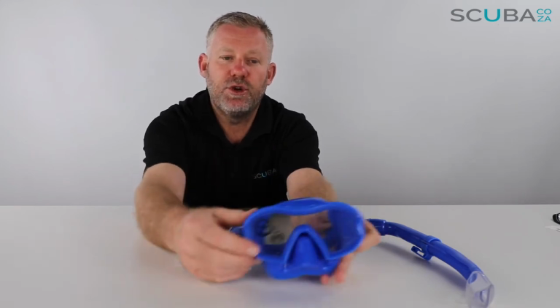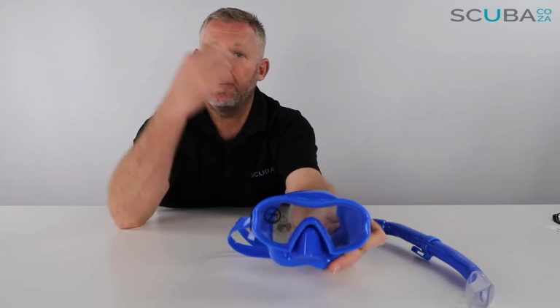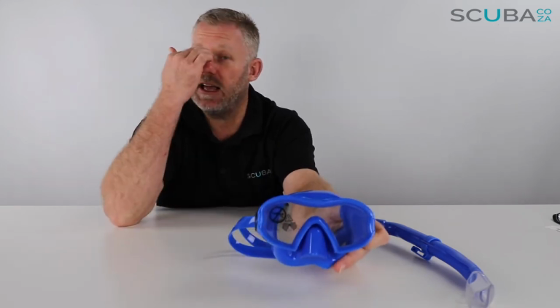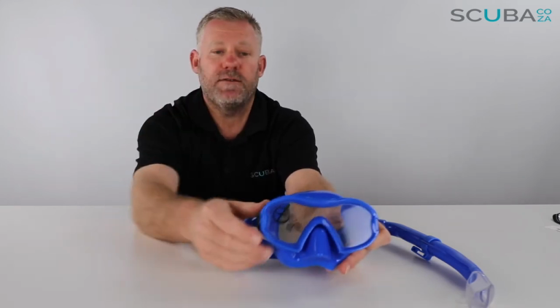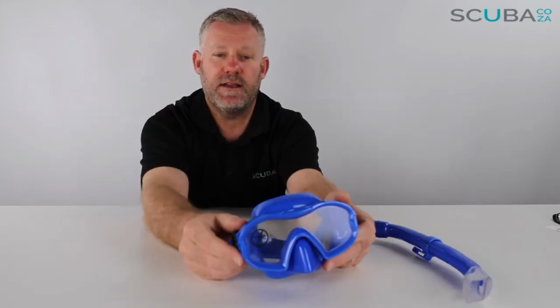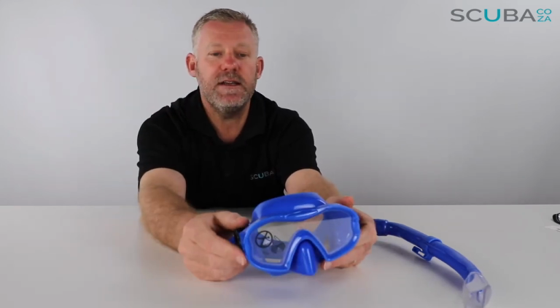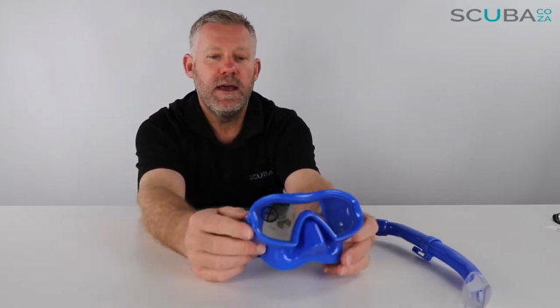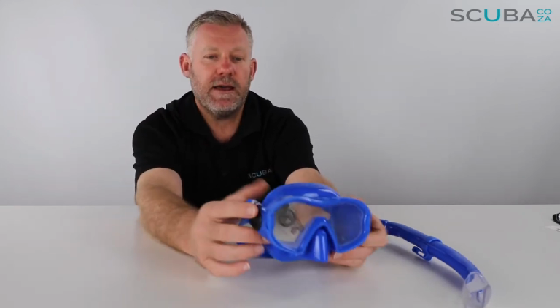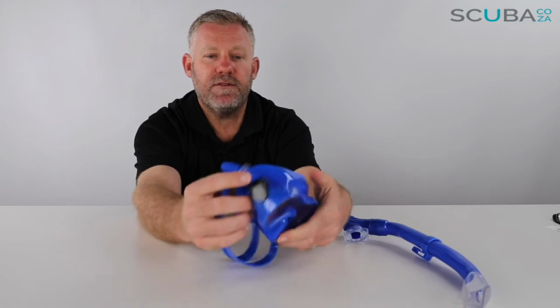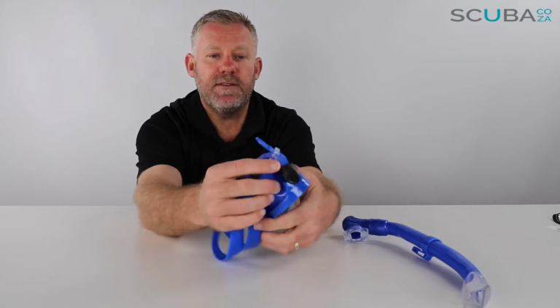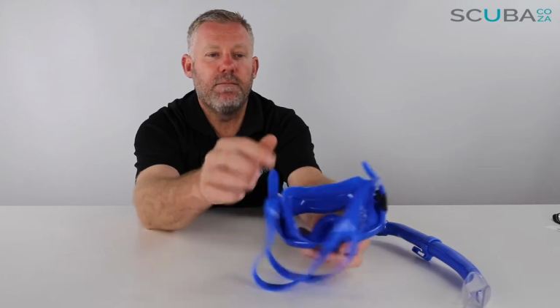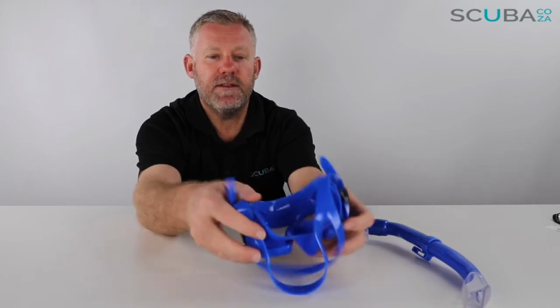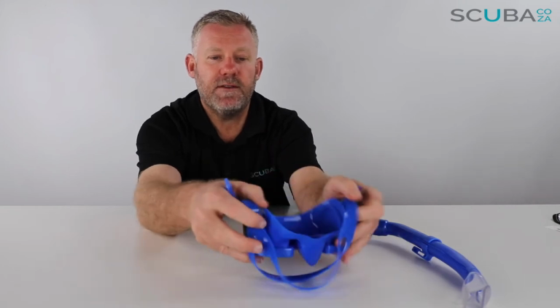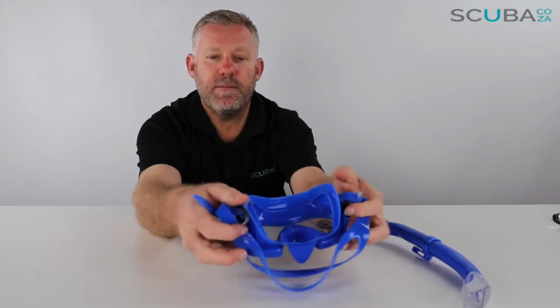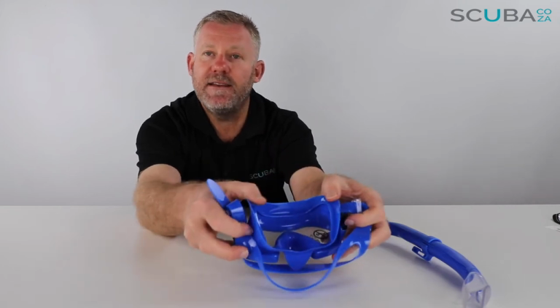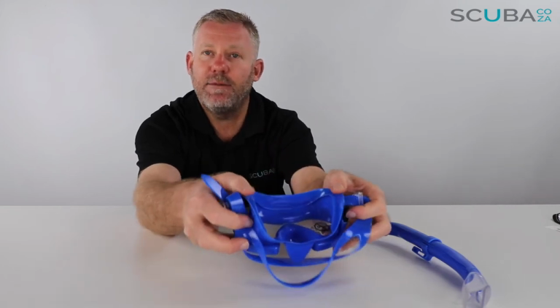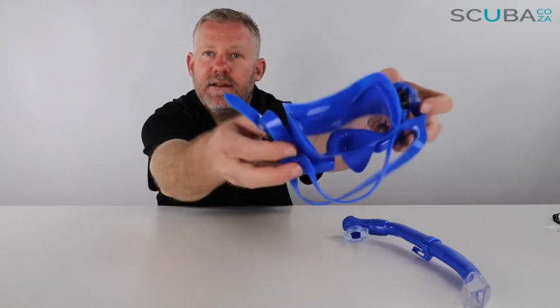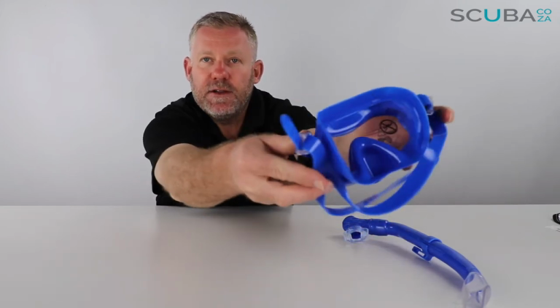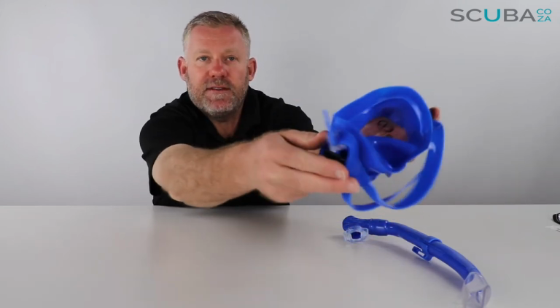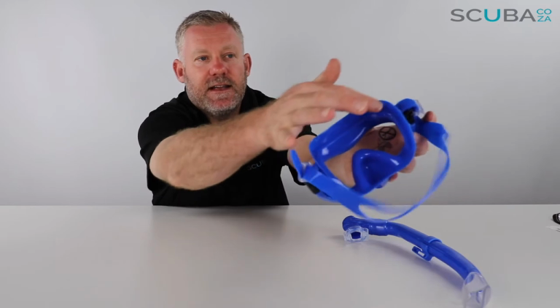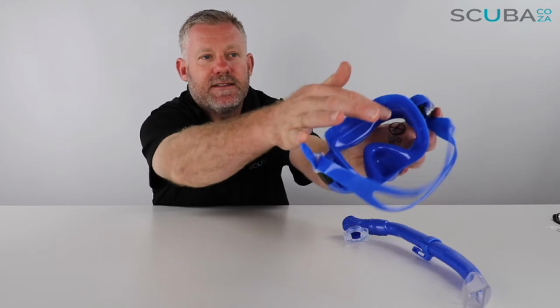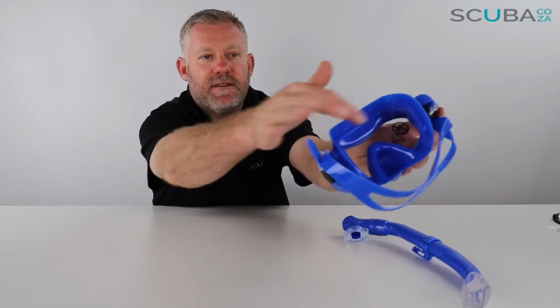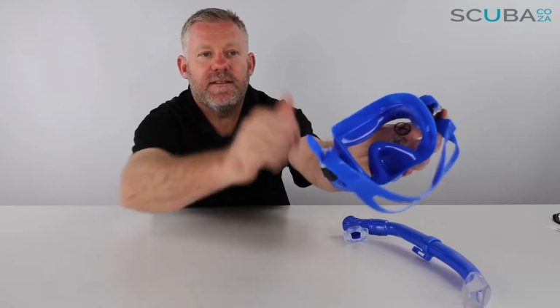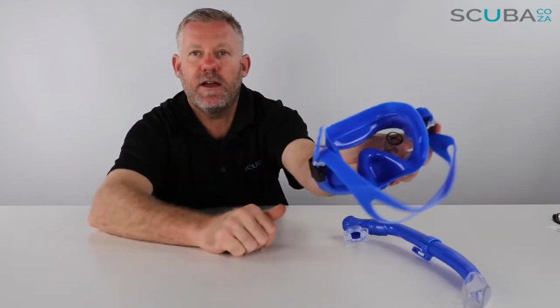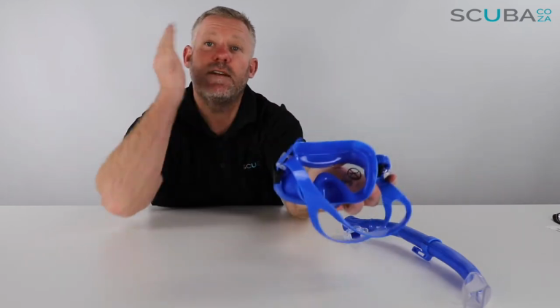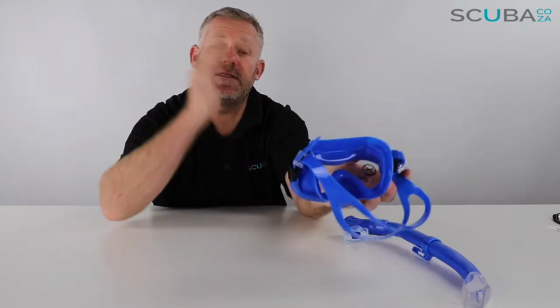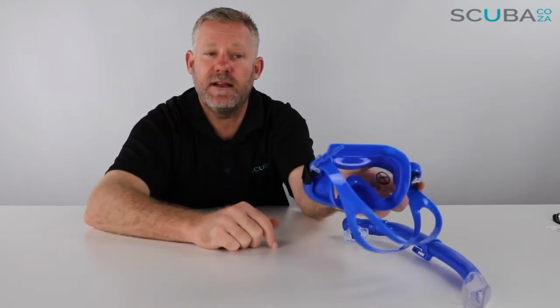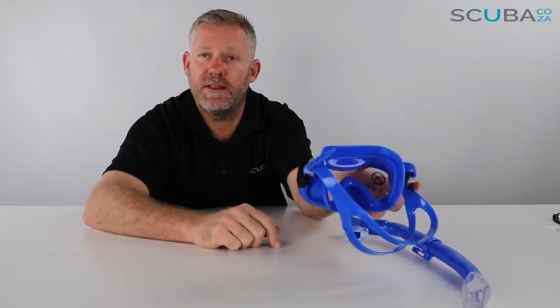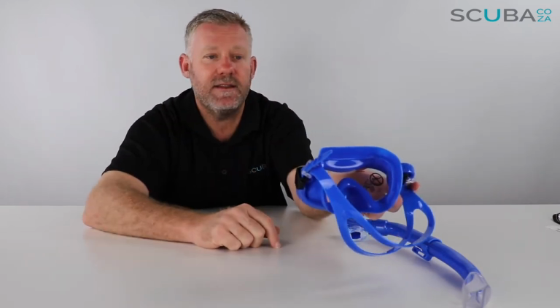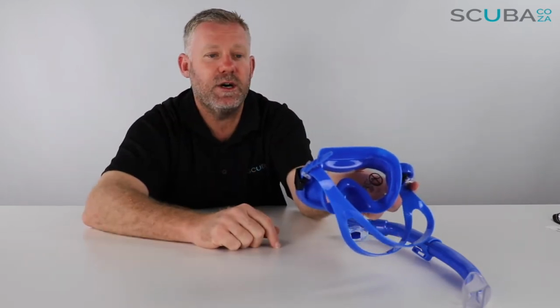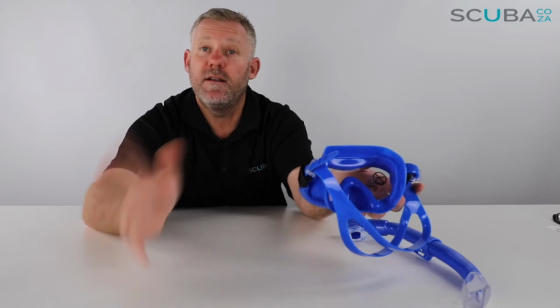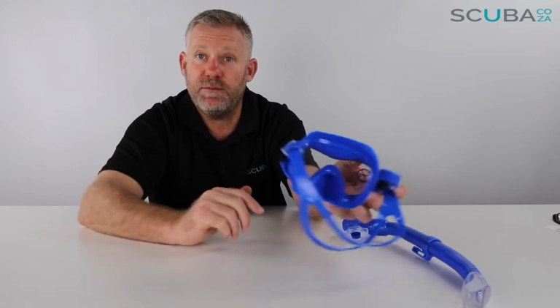It's got quite a high bridge over the nose, so it's not going to catch them over the nose too much. As far as the mask is concerned at the back, it is double sealed — you can see on the lens there's a double seal system that reduces the amount of water that gets into the mask.